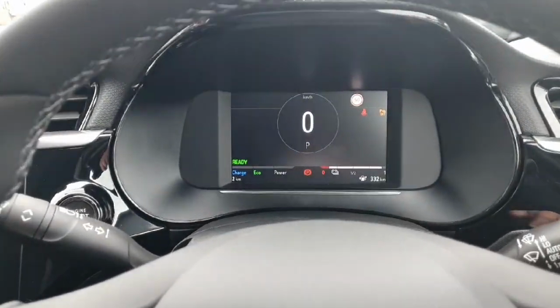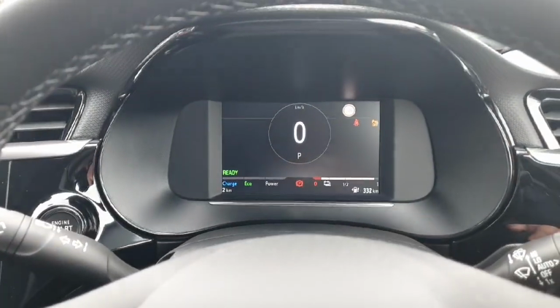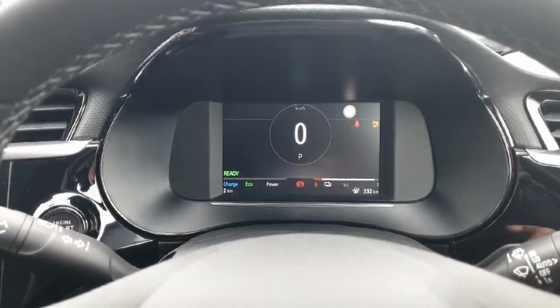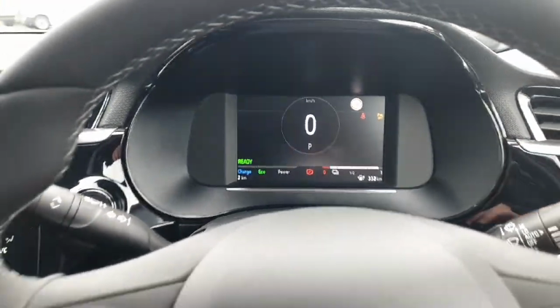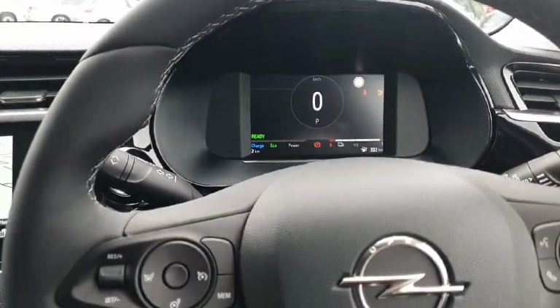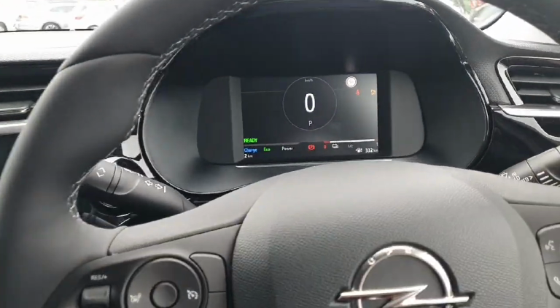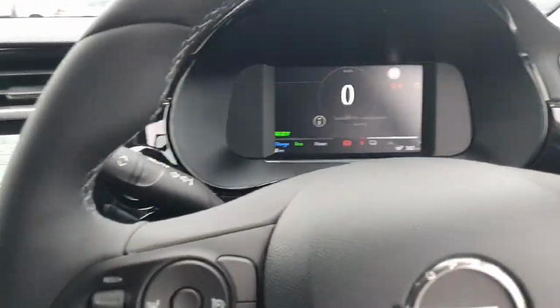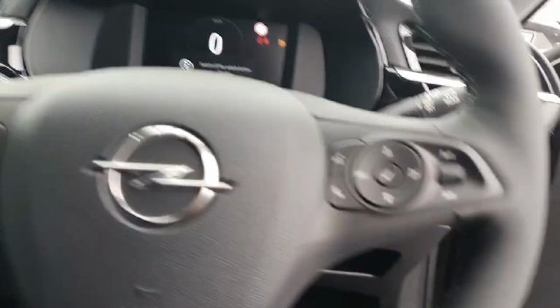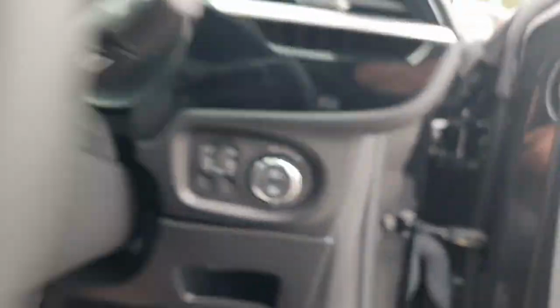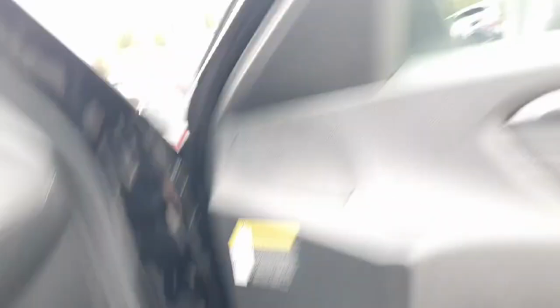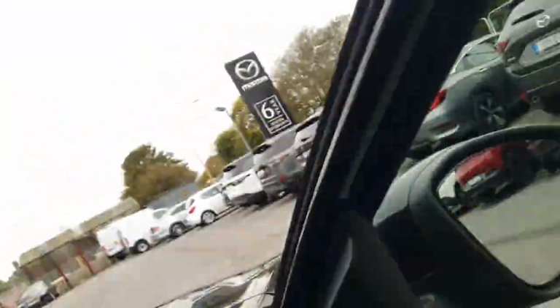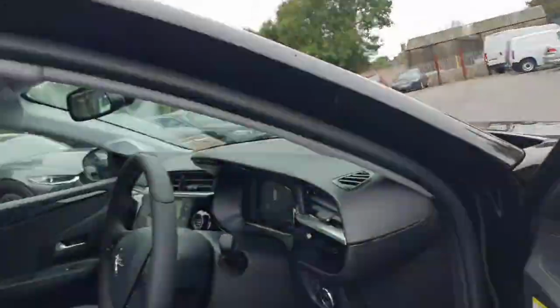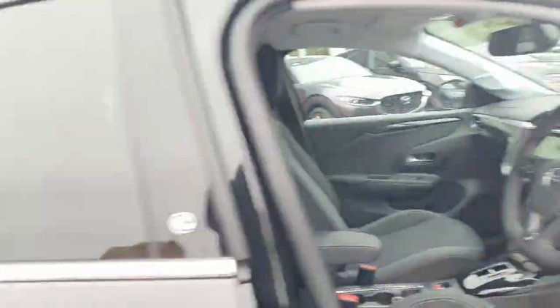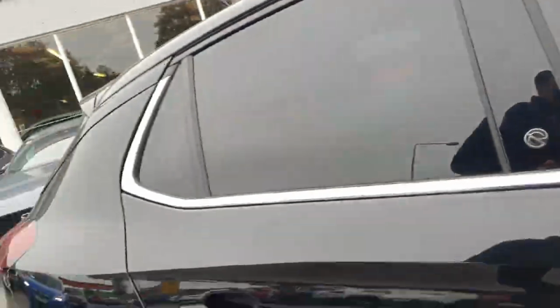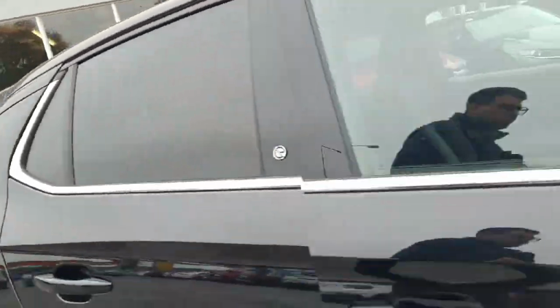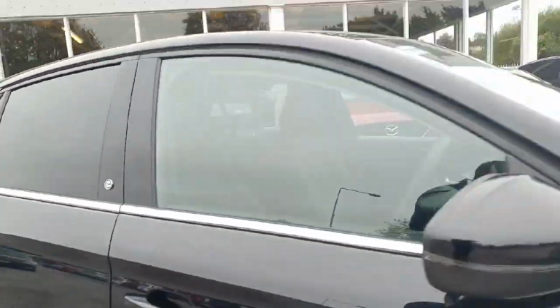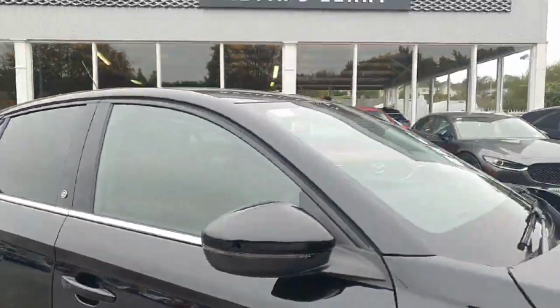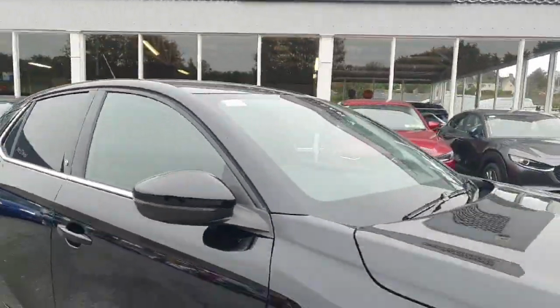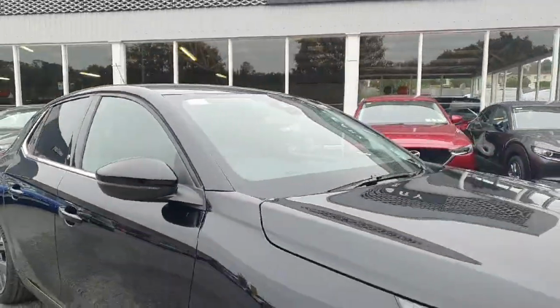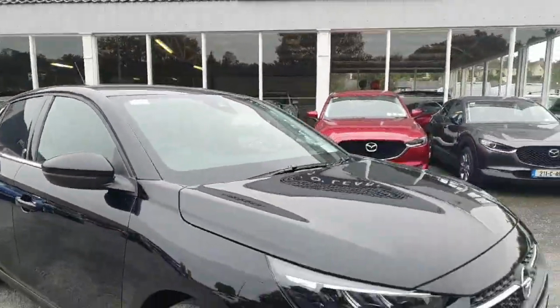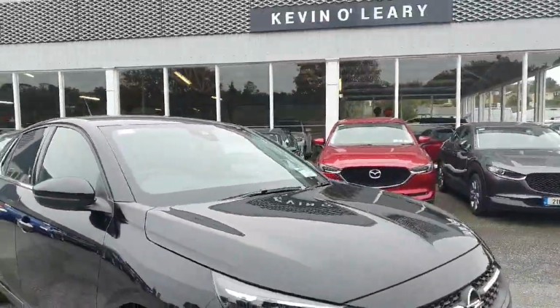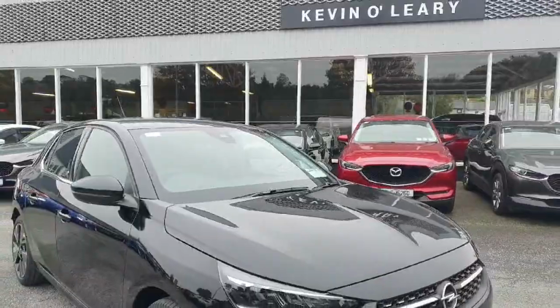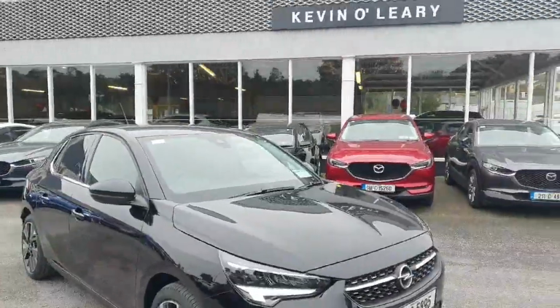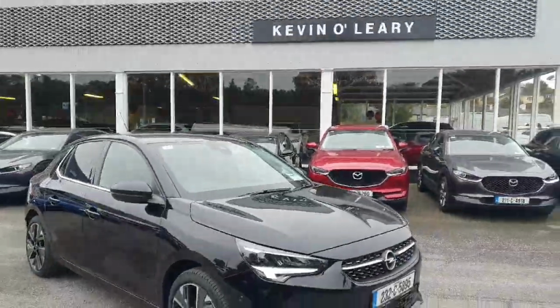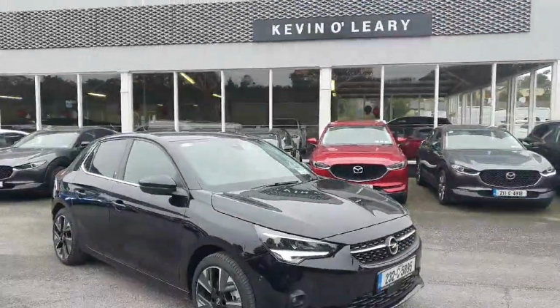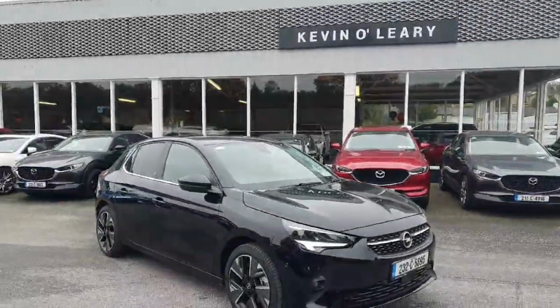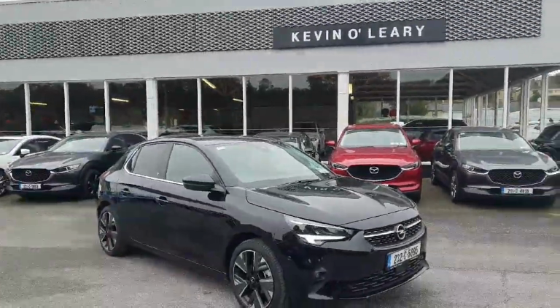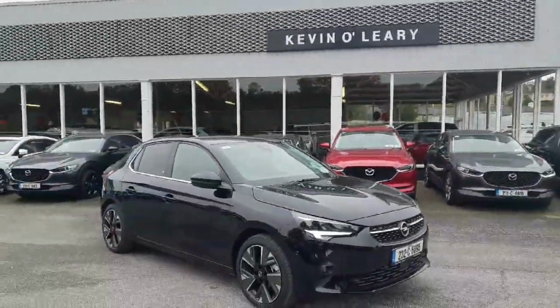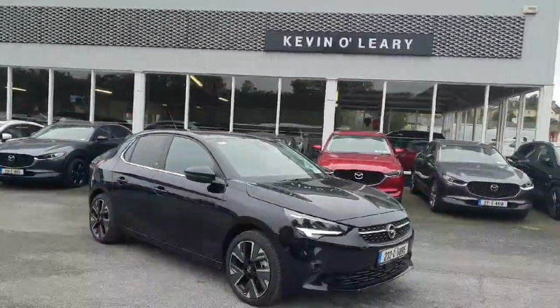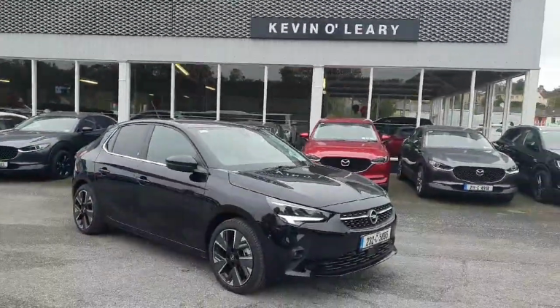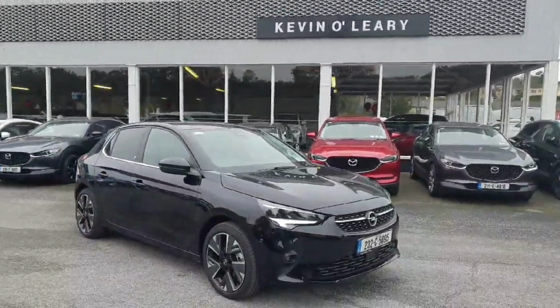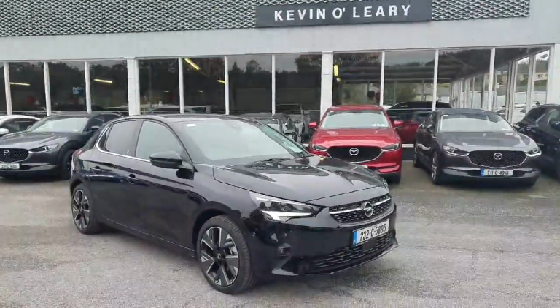We only have delivery mileage on the clock, so the car is like new. This 232 registered Opel Corsa E is available on low rate finance with zero deposit required and is available for immediate delivery here at Kevin O'Leary Bannon.